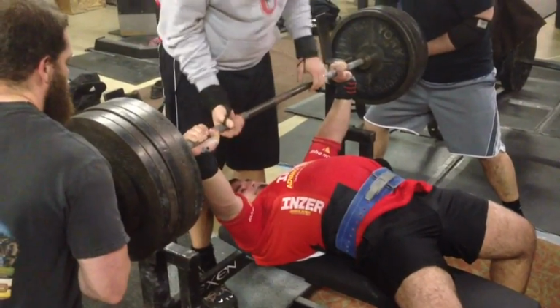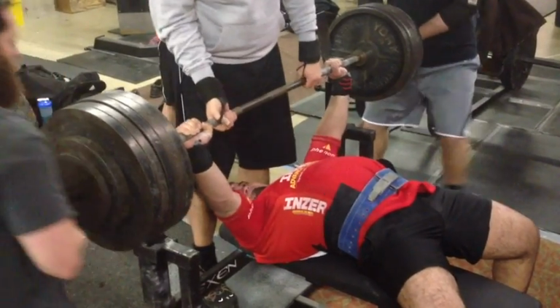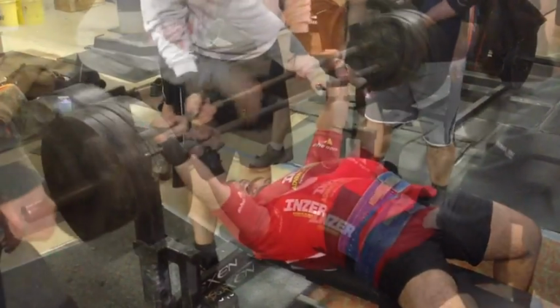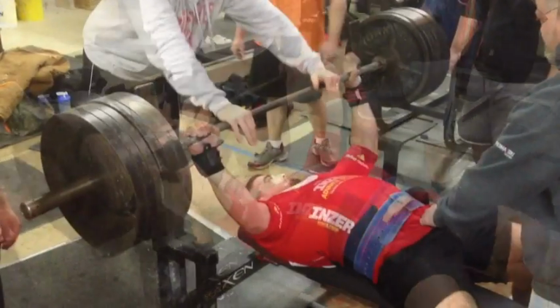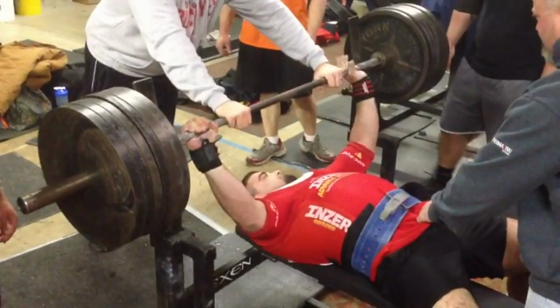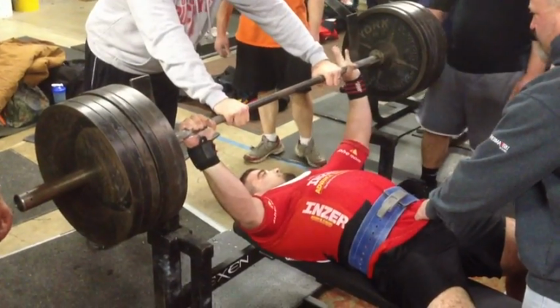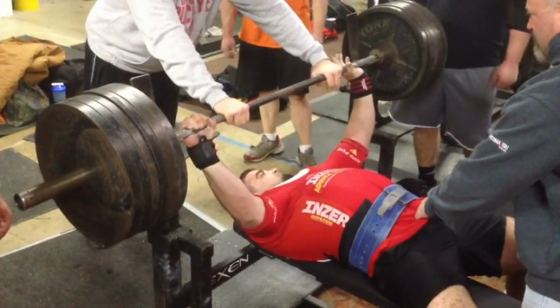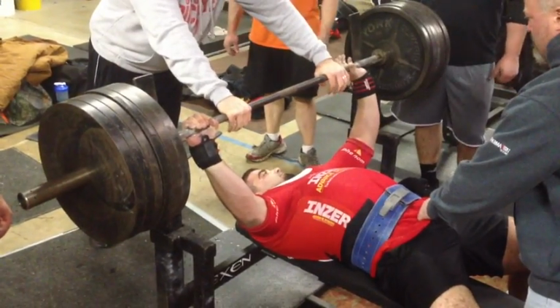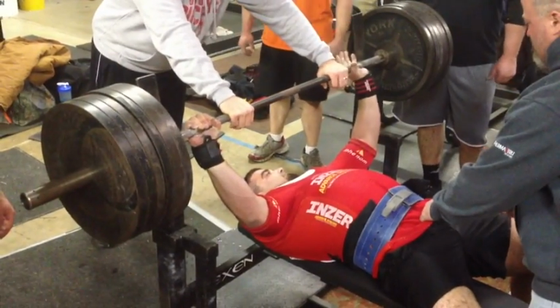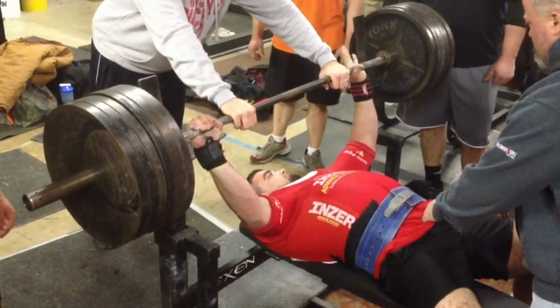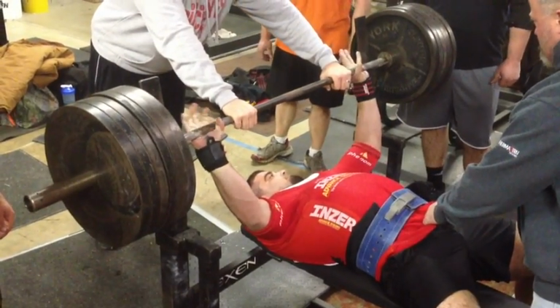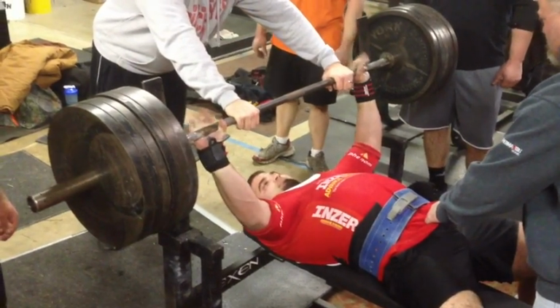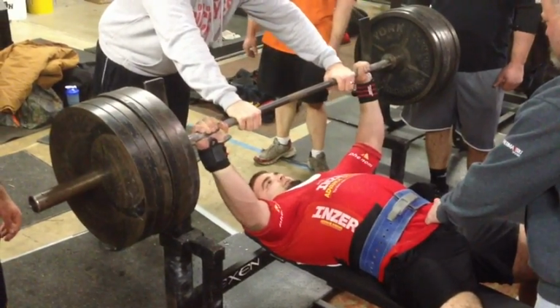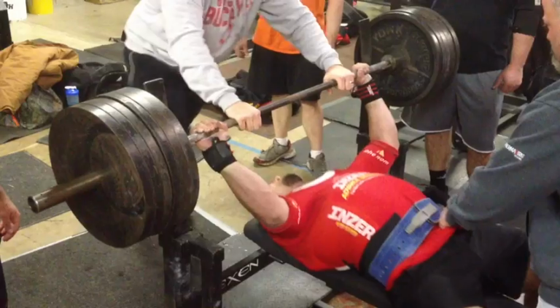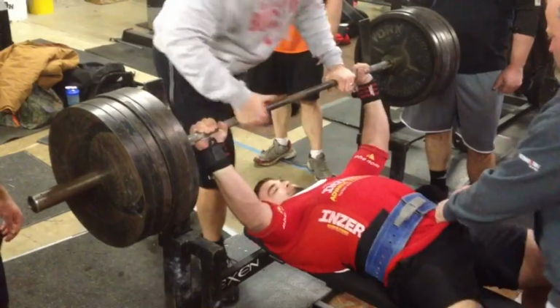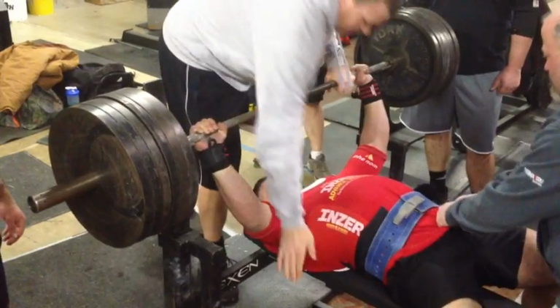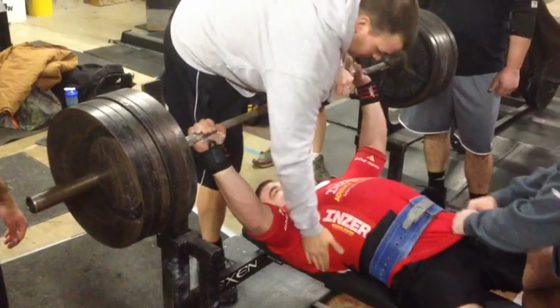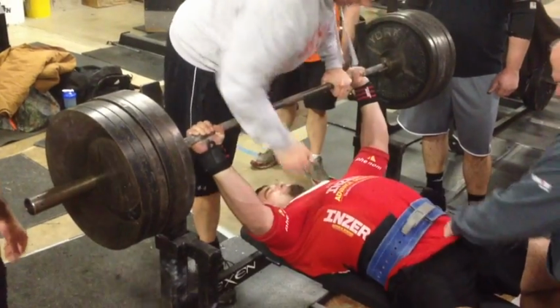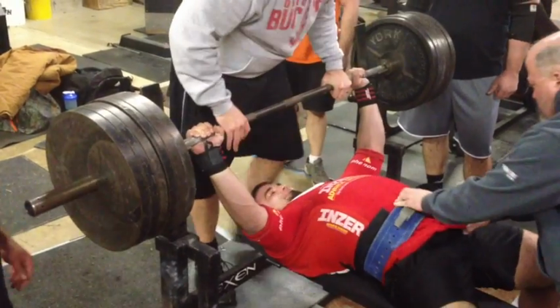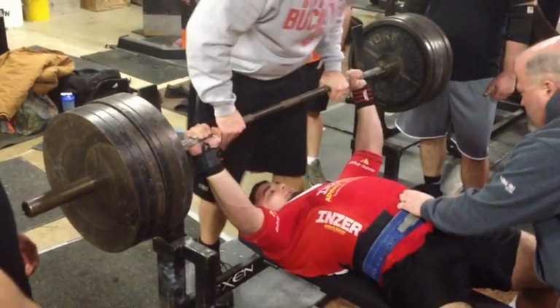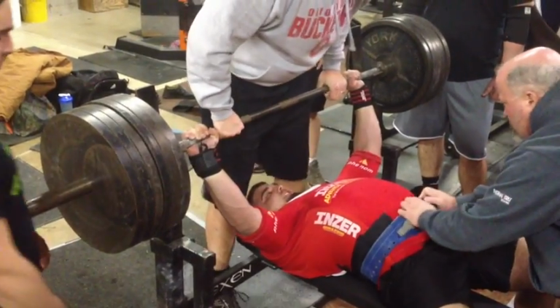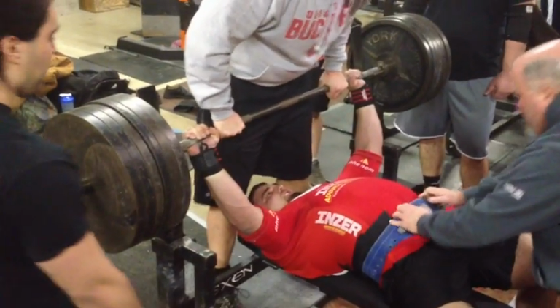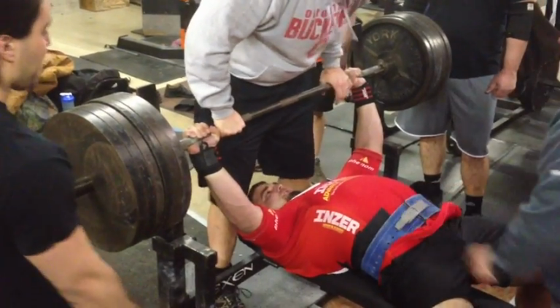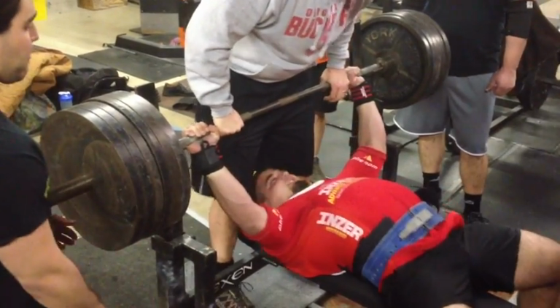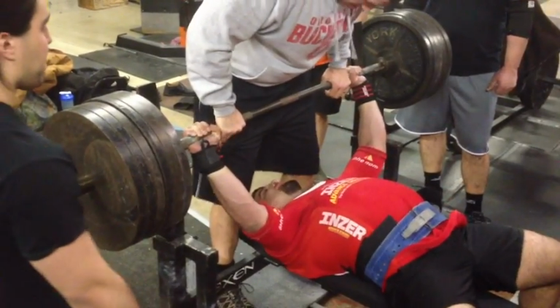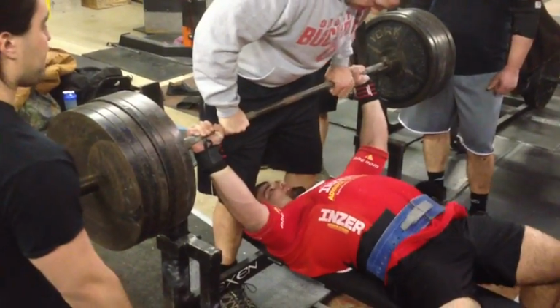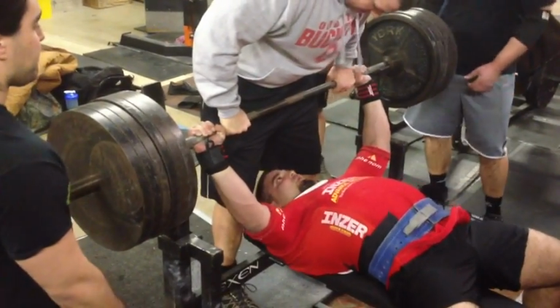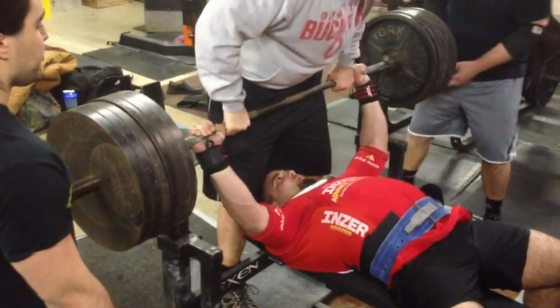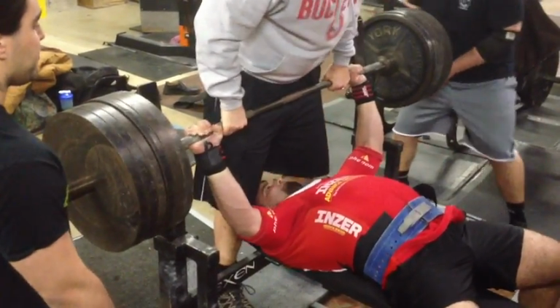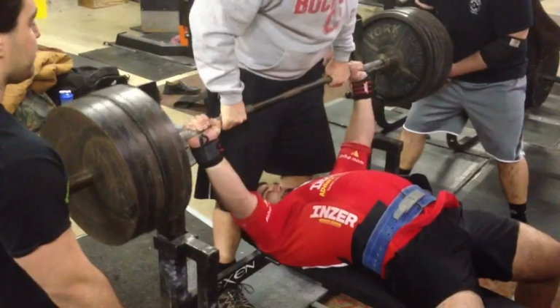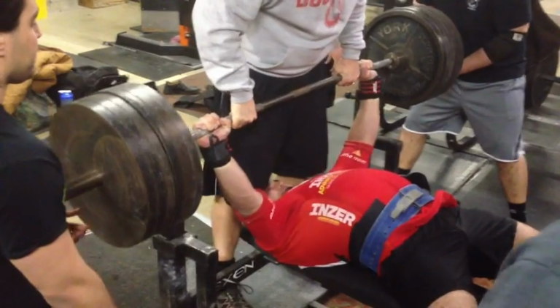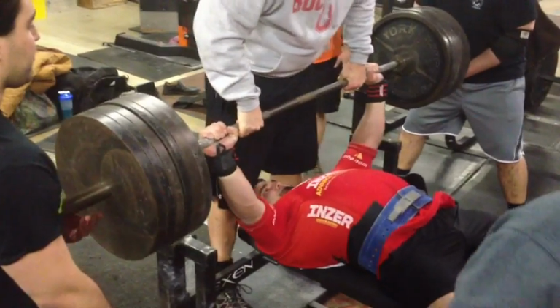All right. Back it up, back it up. There you go. Hold on. Good. Back. Good. Nice.